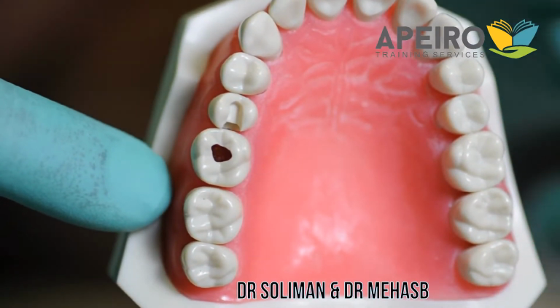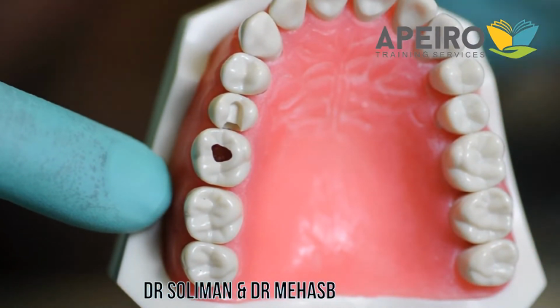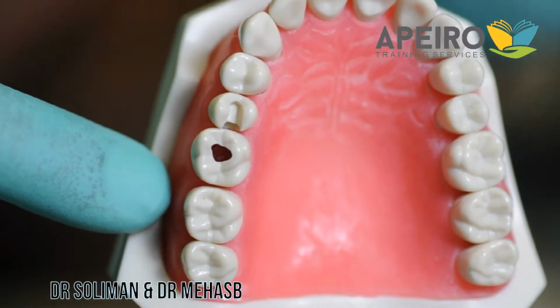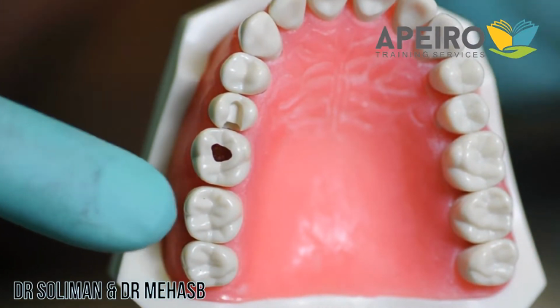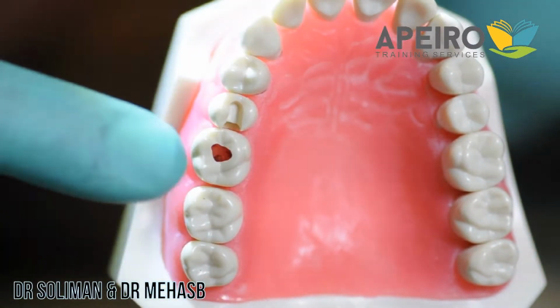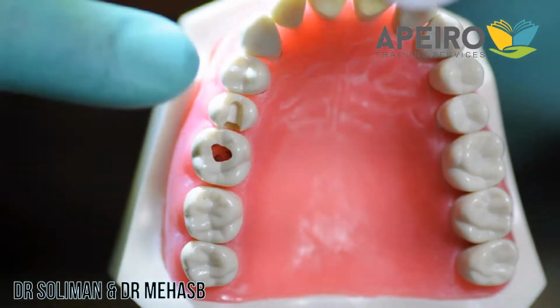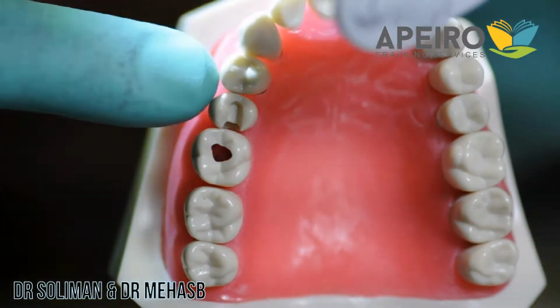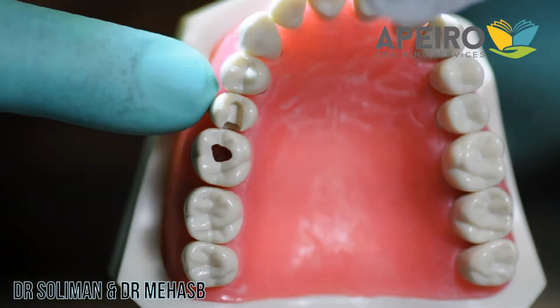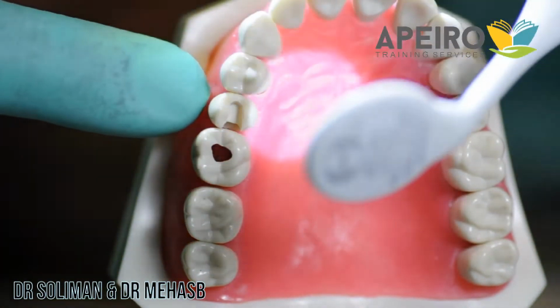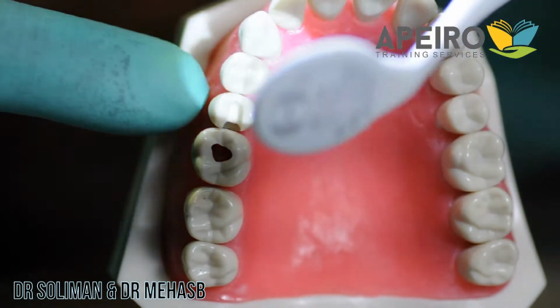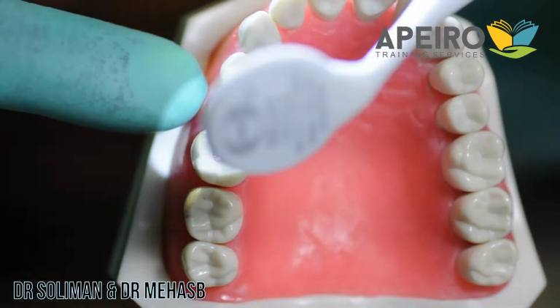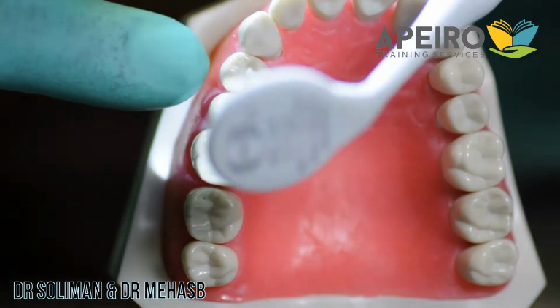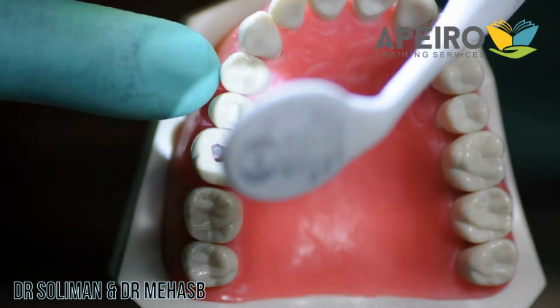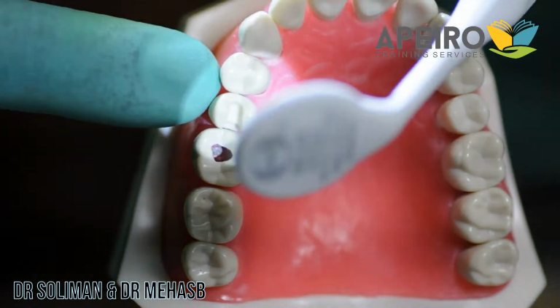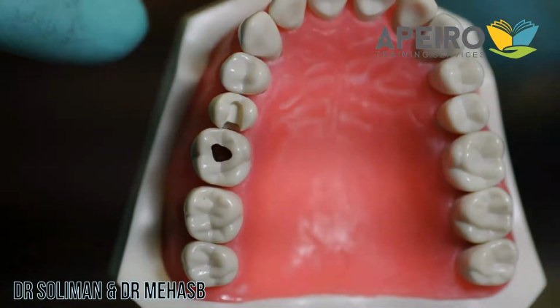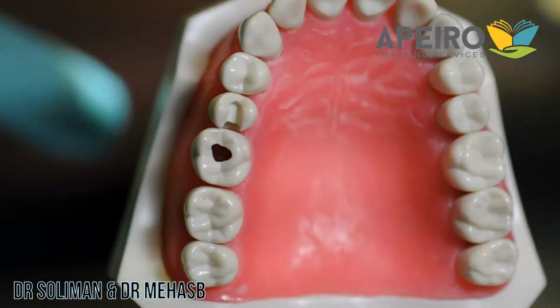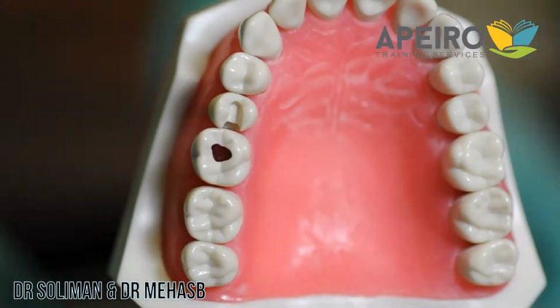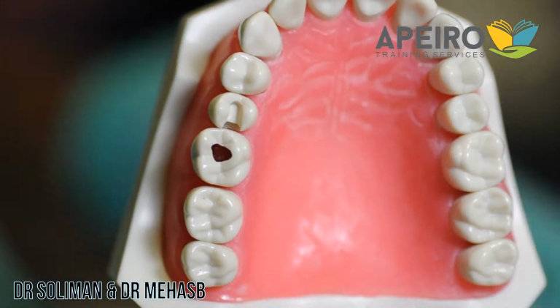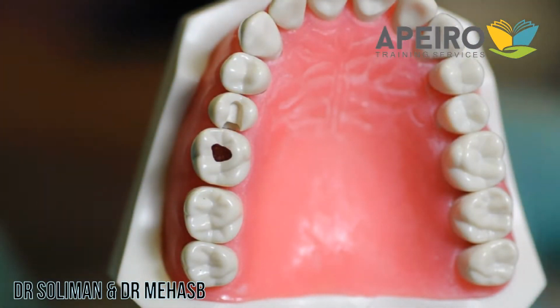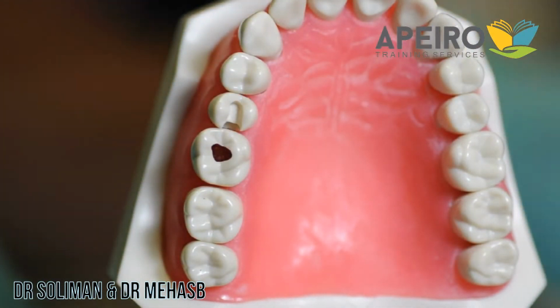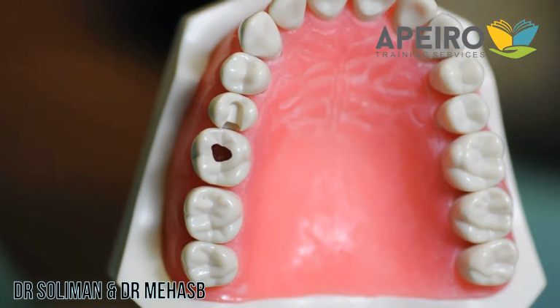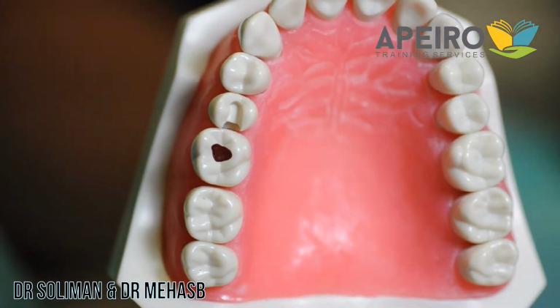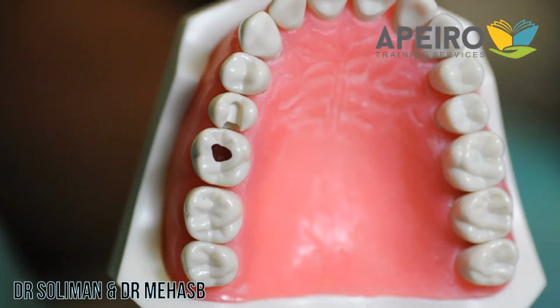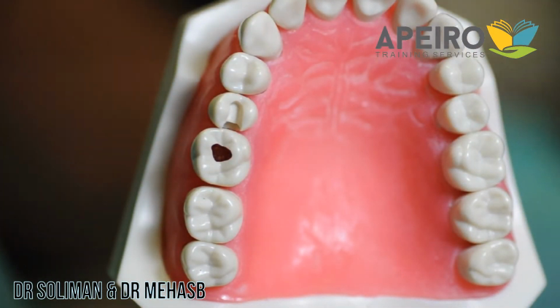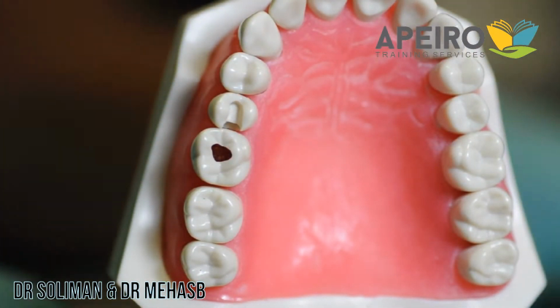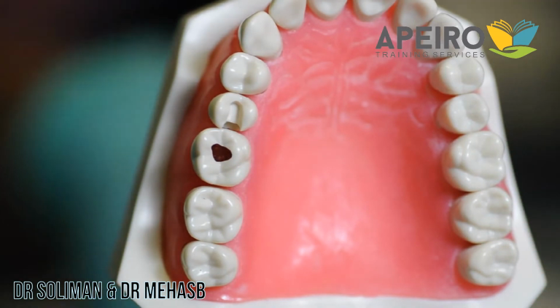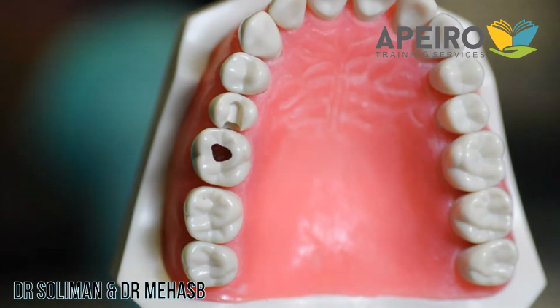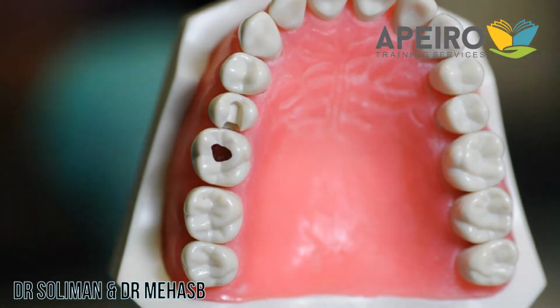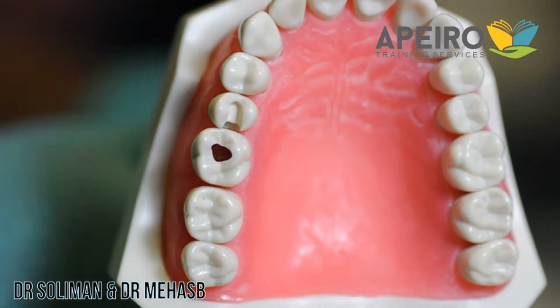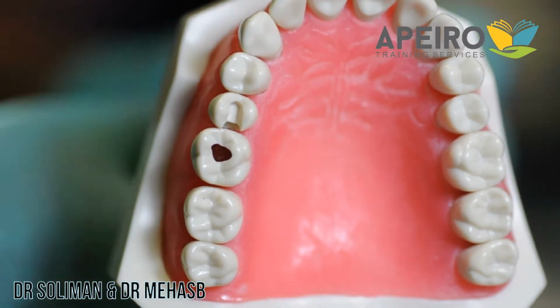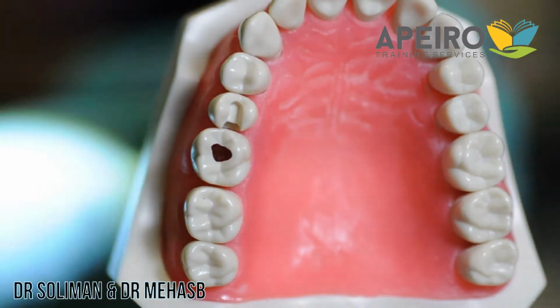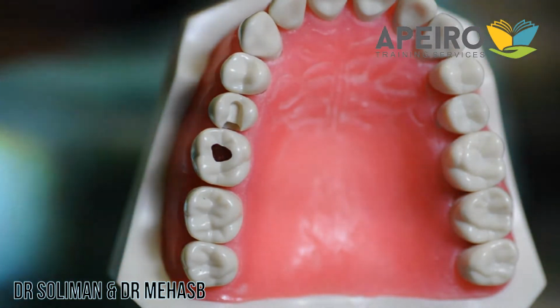The tooth we are doing today is the 1.5 DO cavity for a Composite Class 2 restoration.